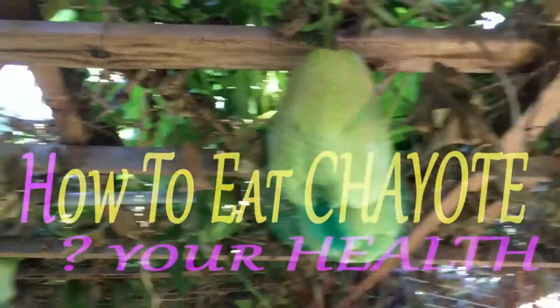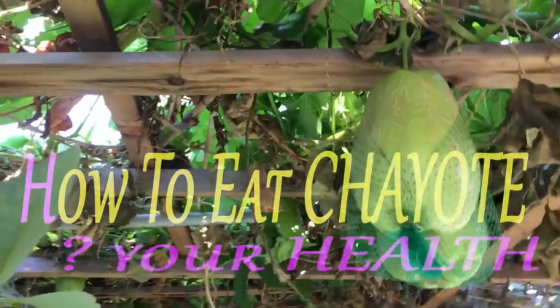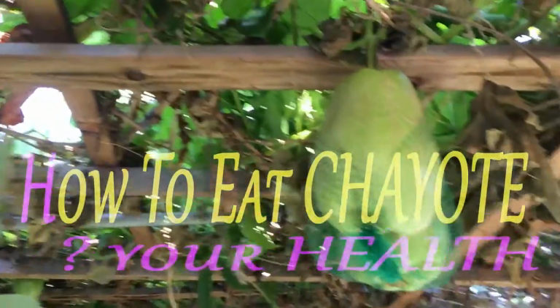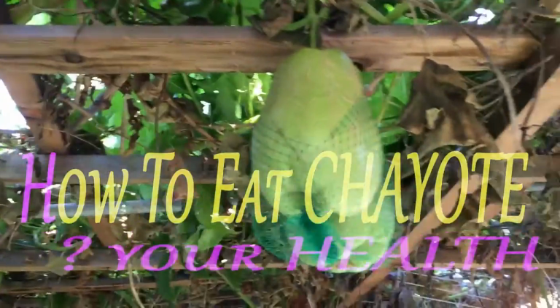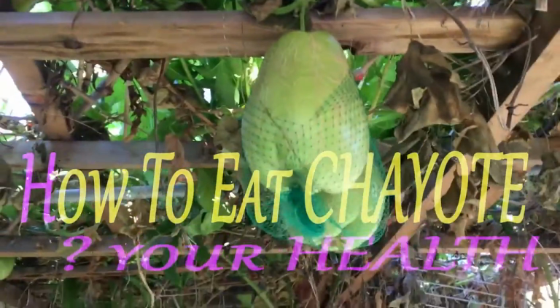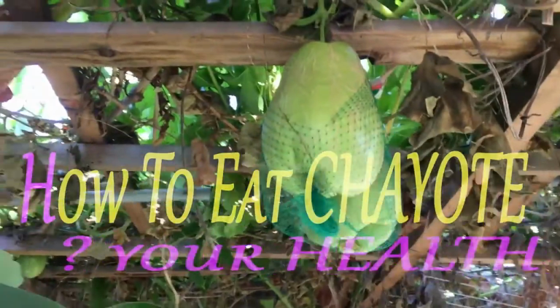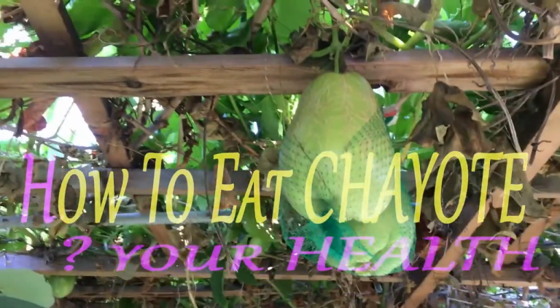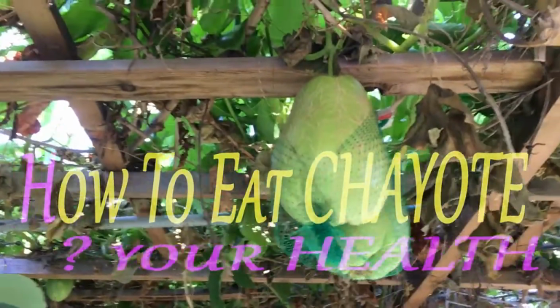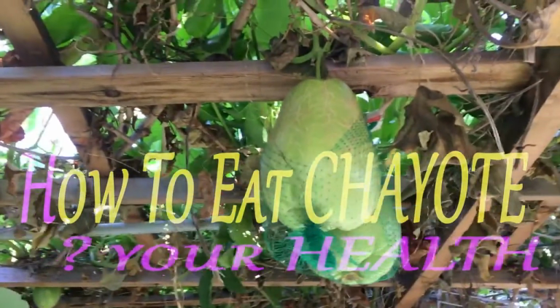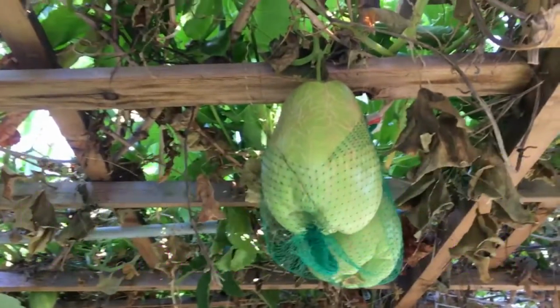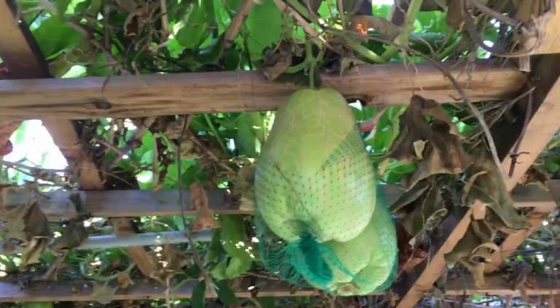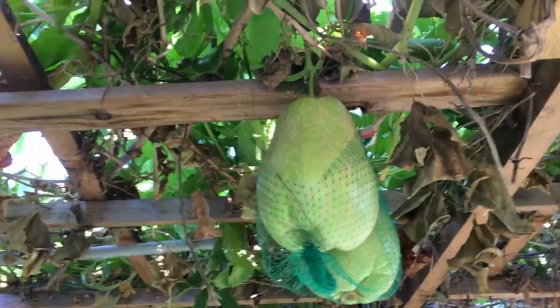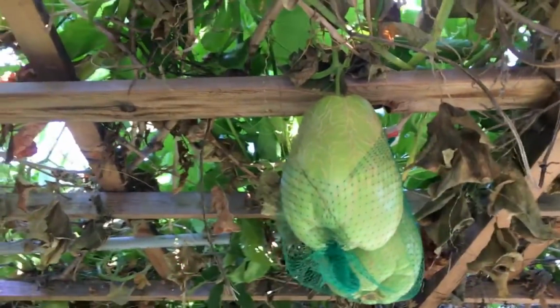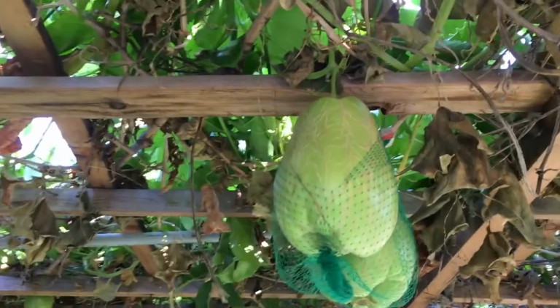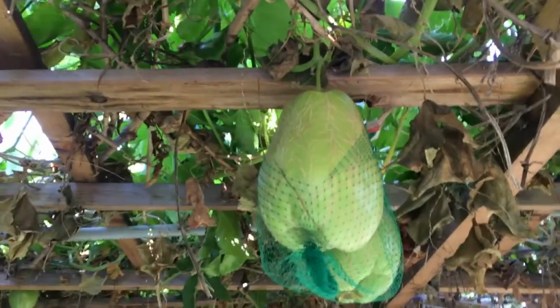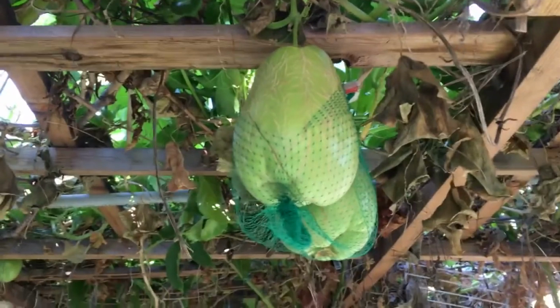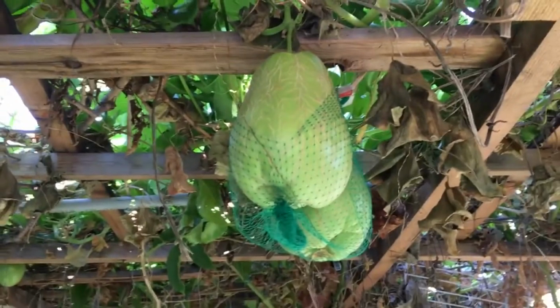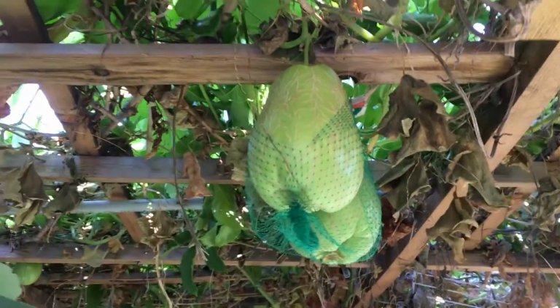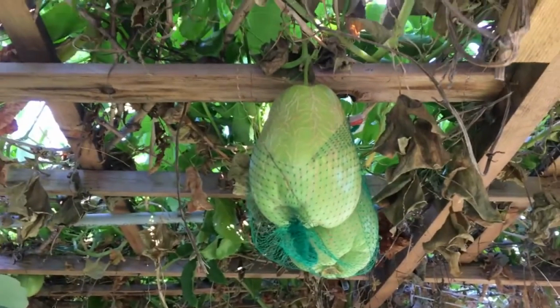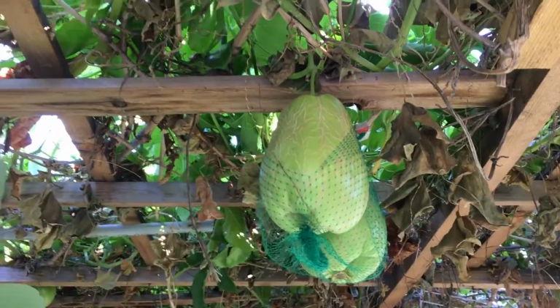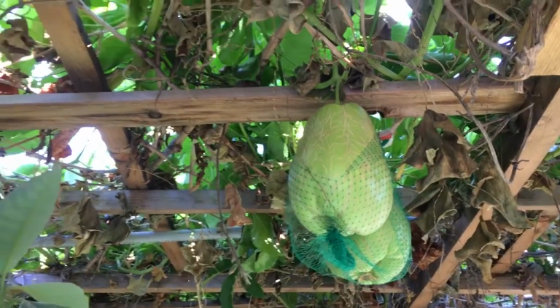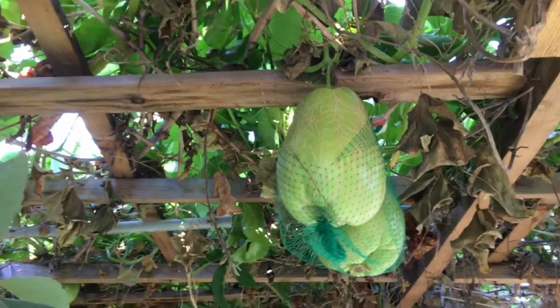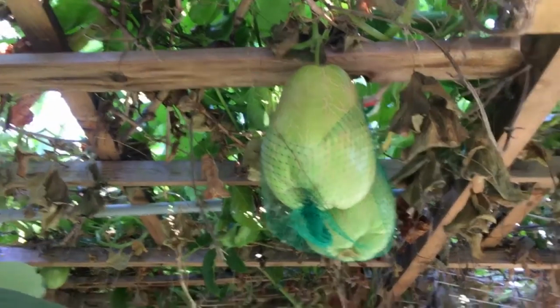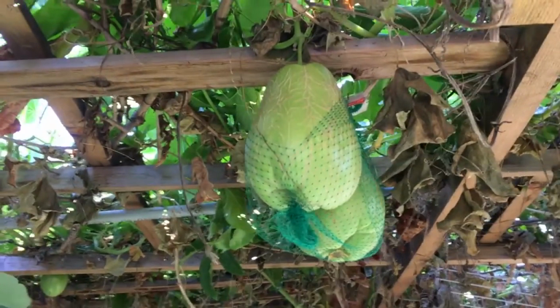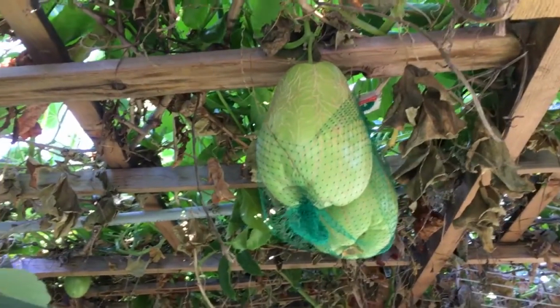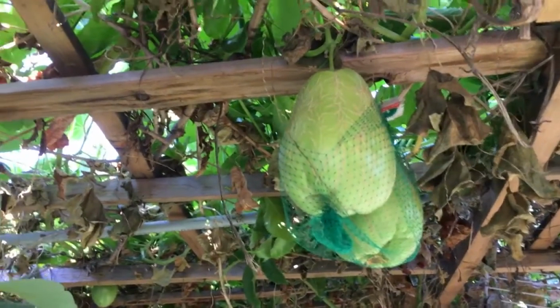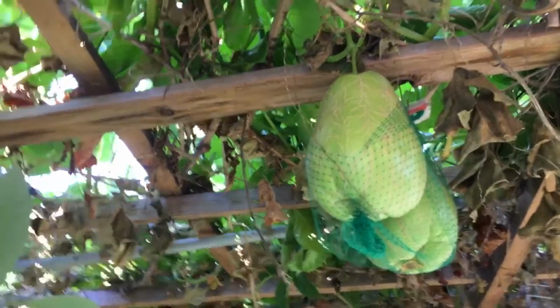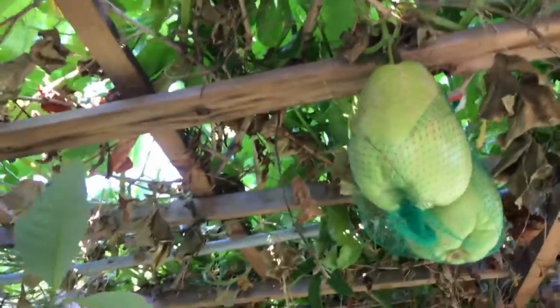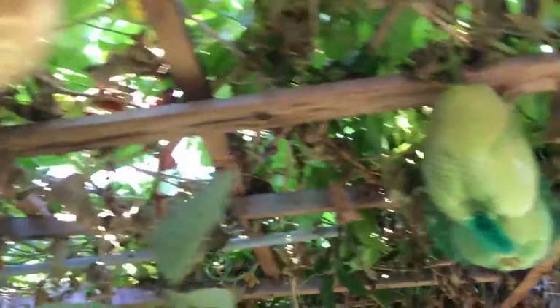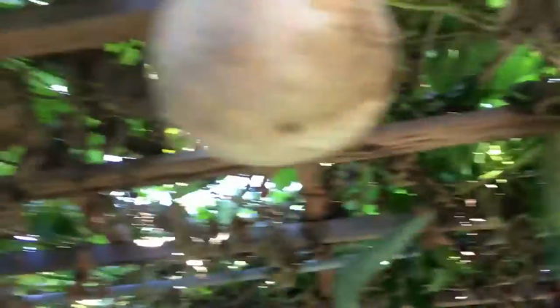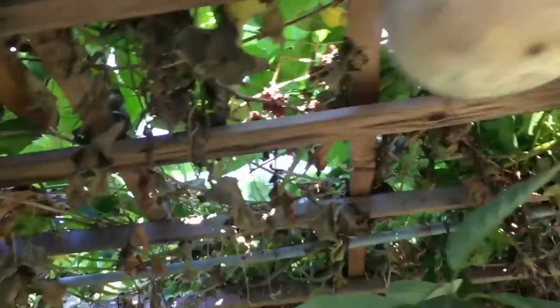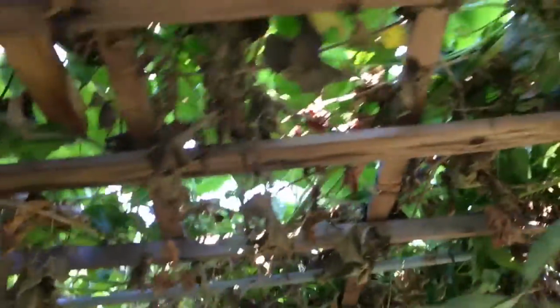Actually, I have the fruit right here. I left it to pick but I haven't picked it up yet, because my sister-in-law wants to plant this plant too.